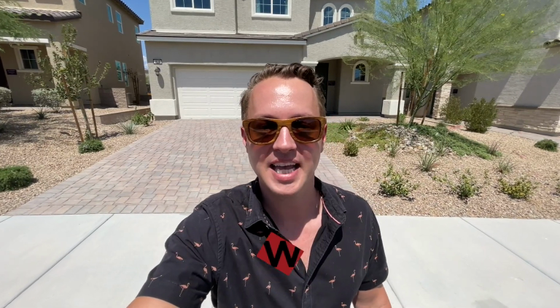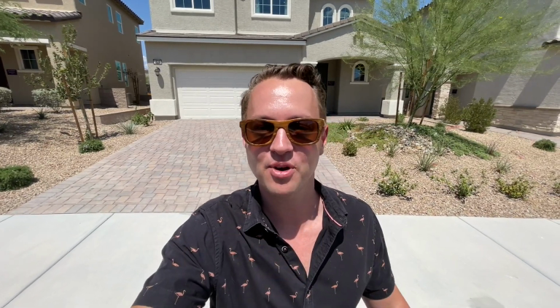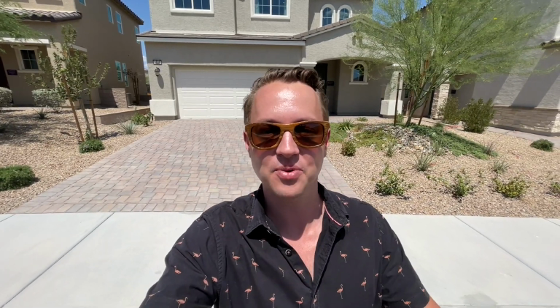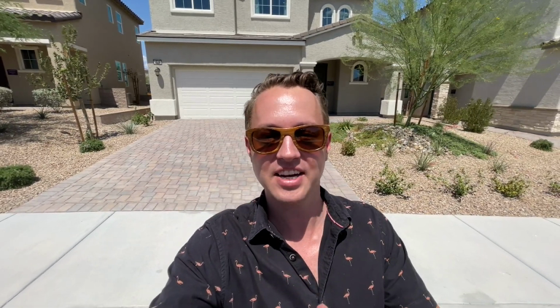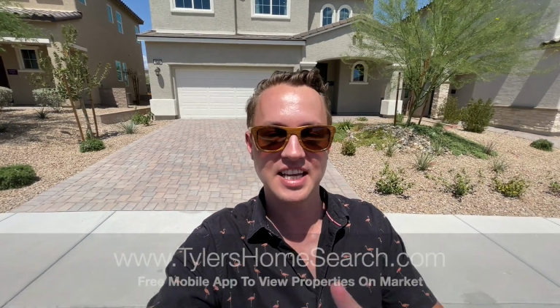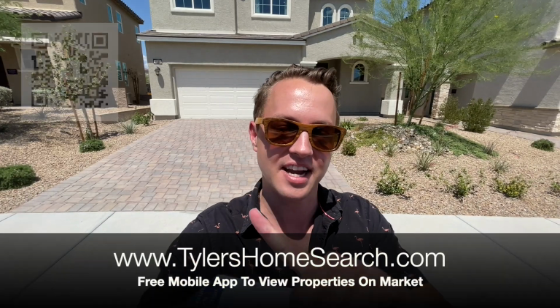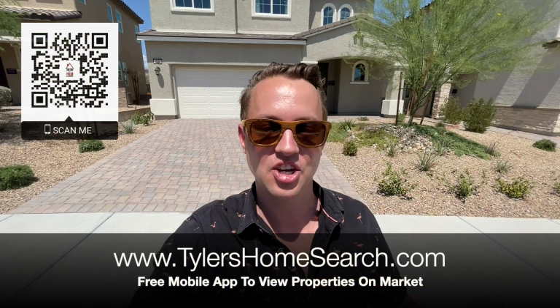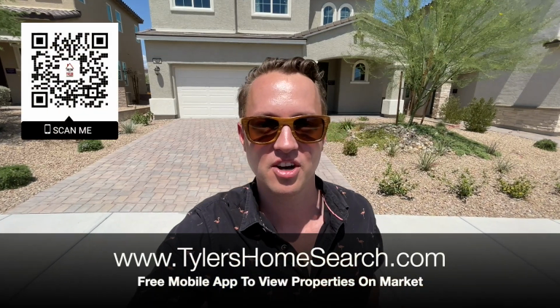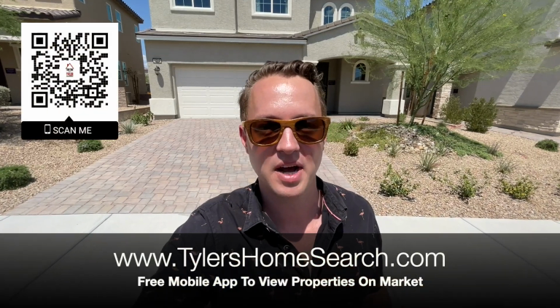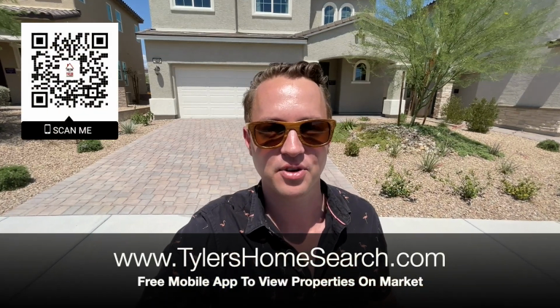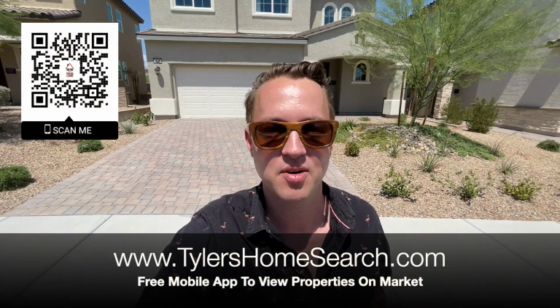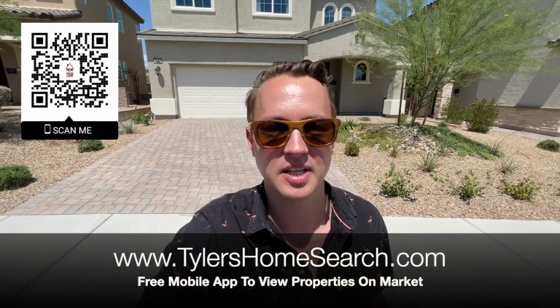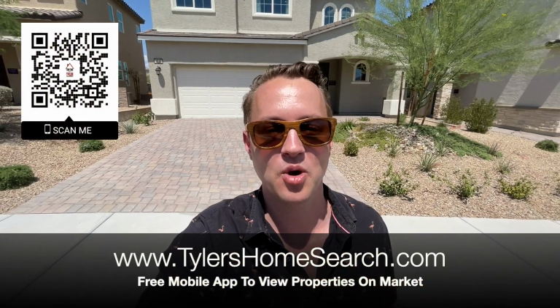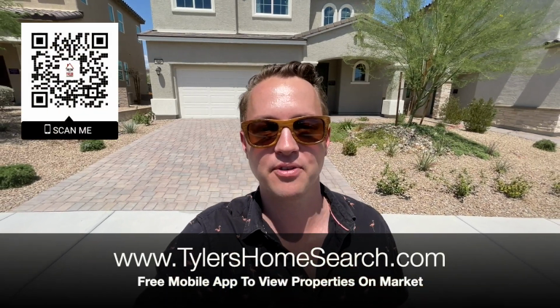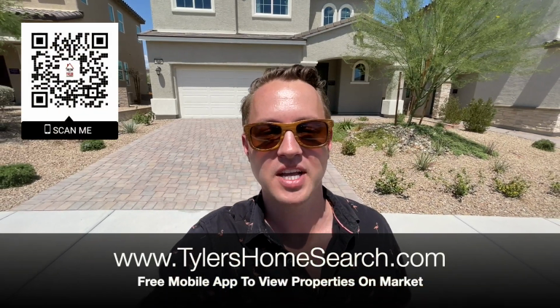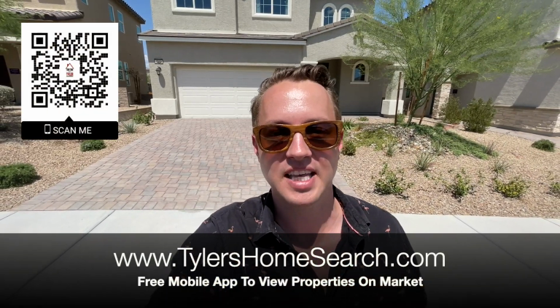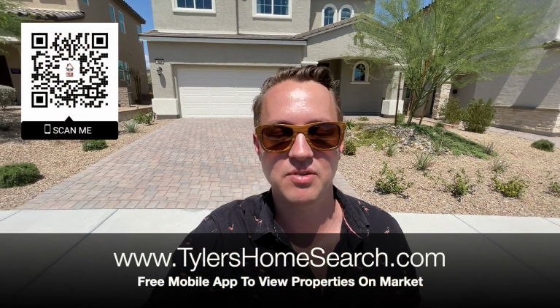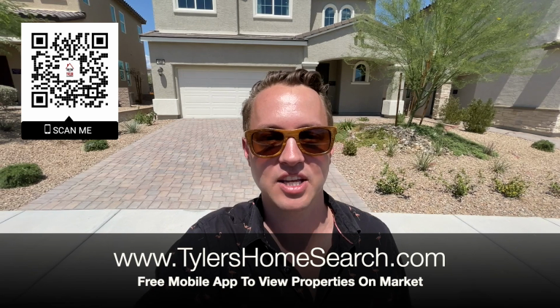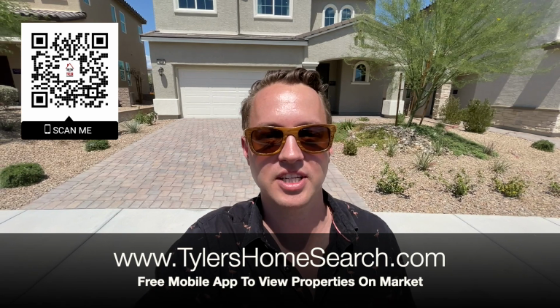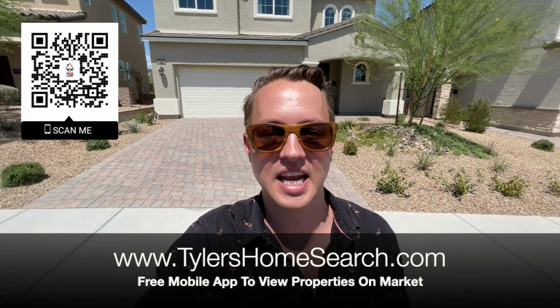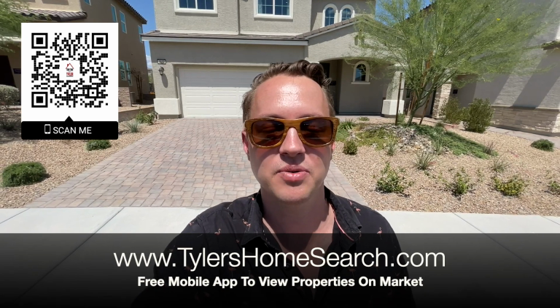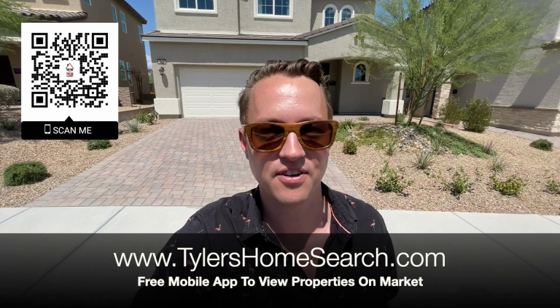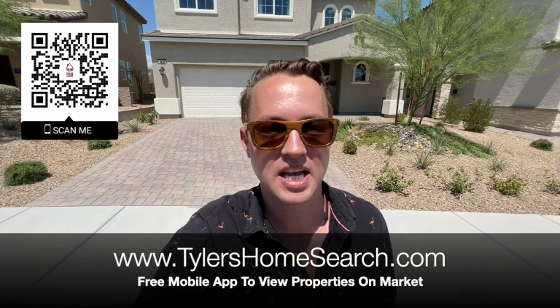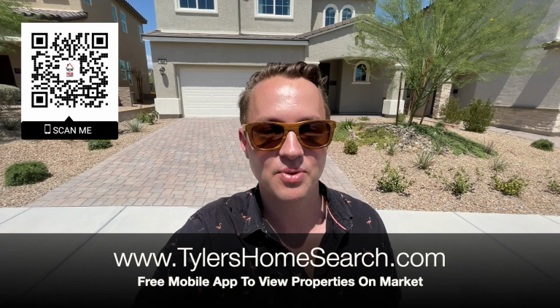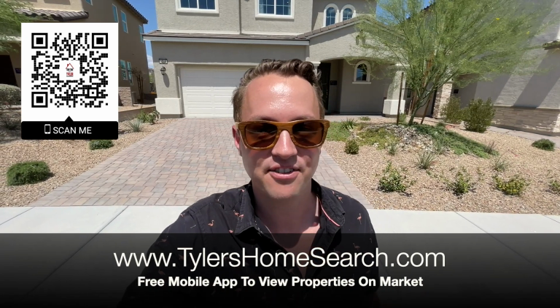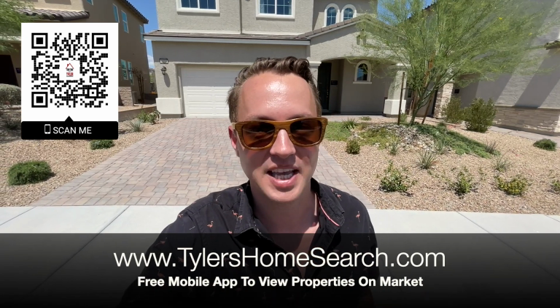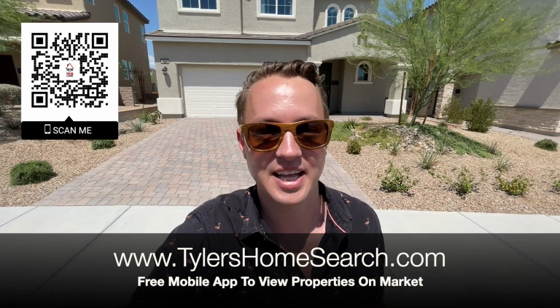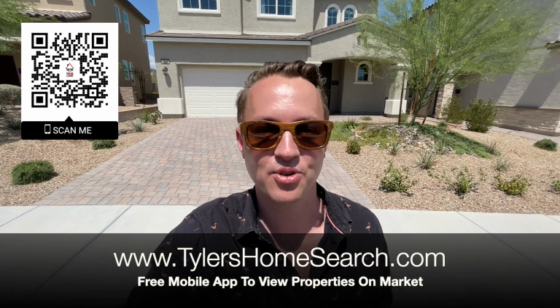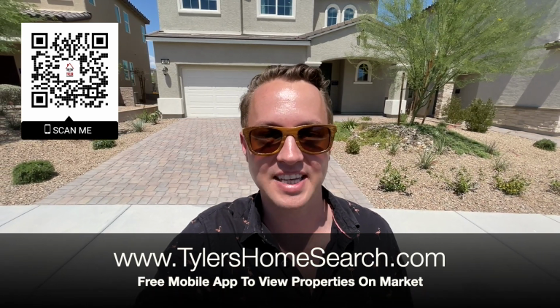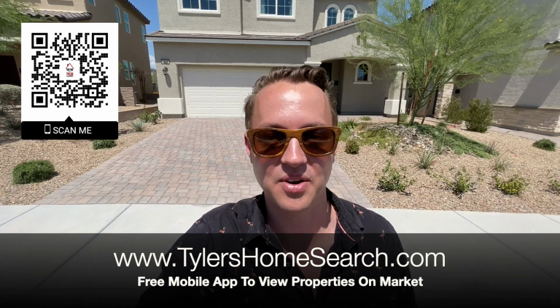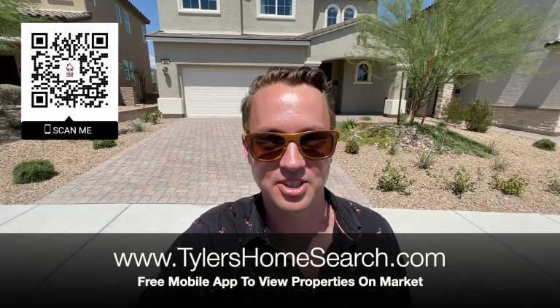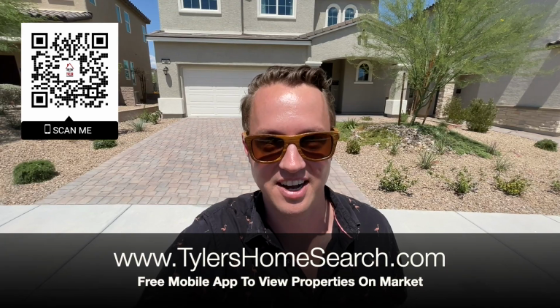But before we do, right here is the link and right there is the QR code to my free mobile app. Open up your phone, scan it, and it will take you straight to it and you will receive homes directly from the MLS before sites like Zillow and Realtor.com.